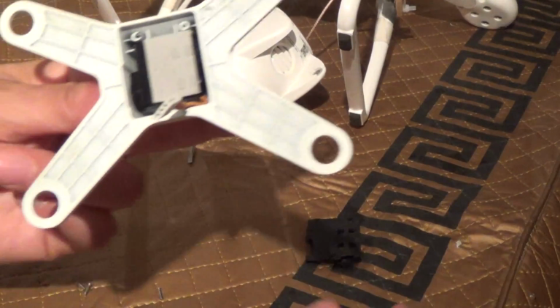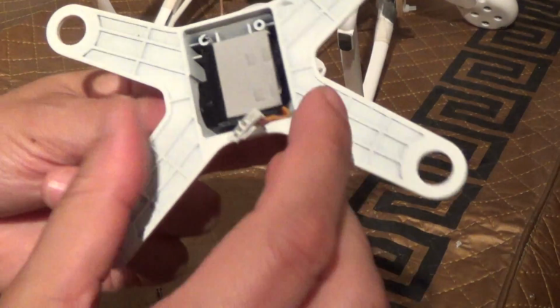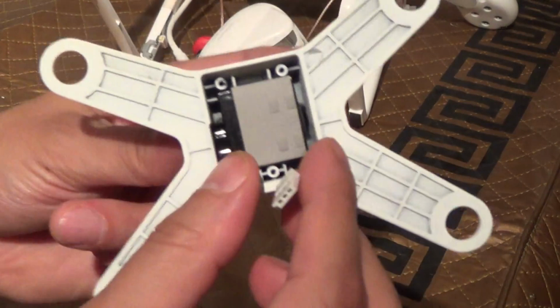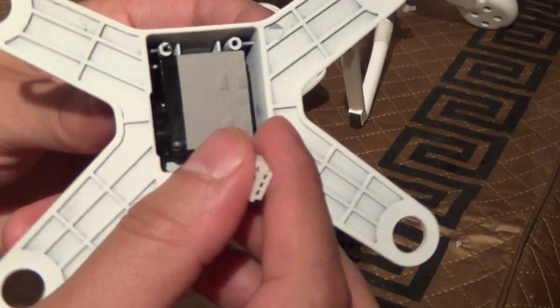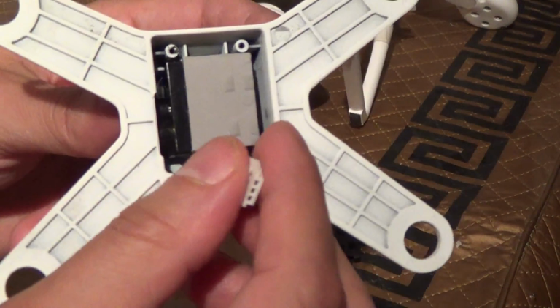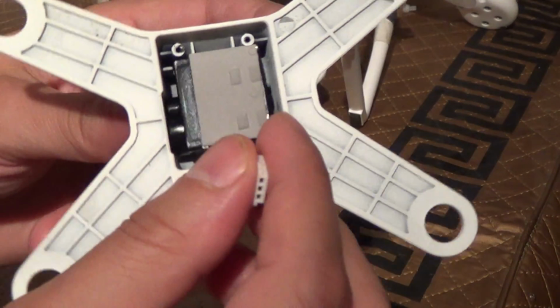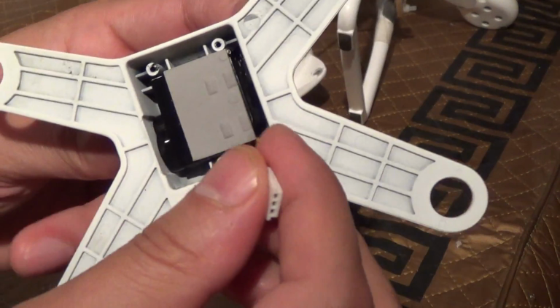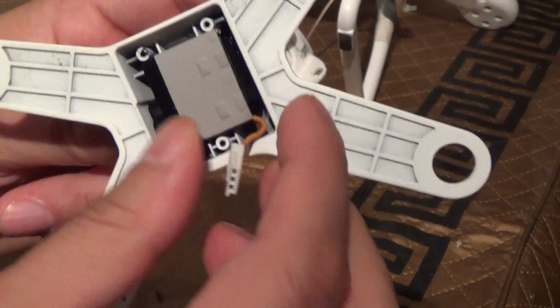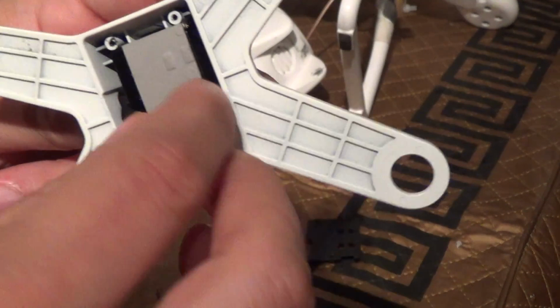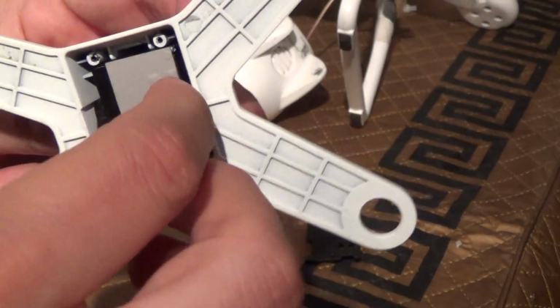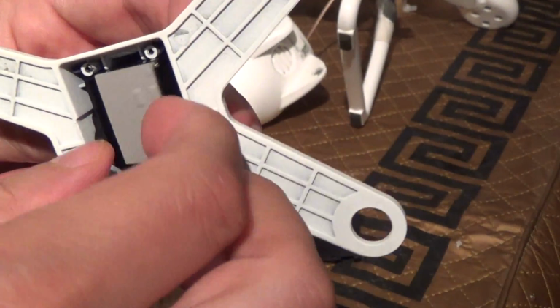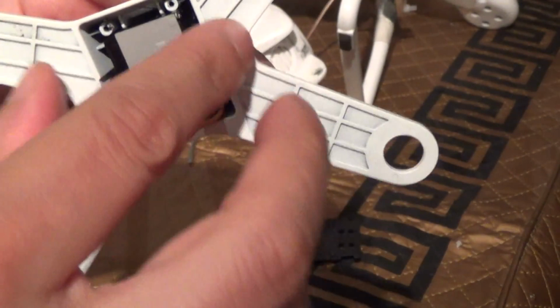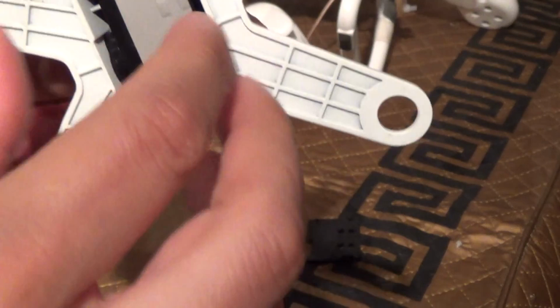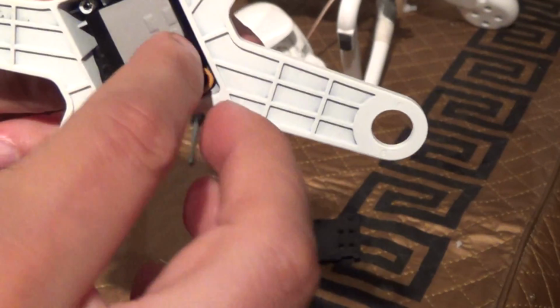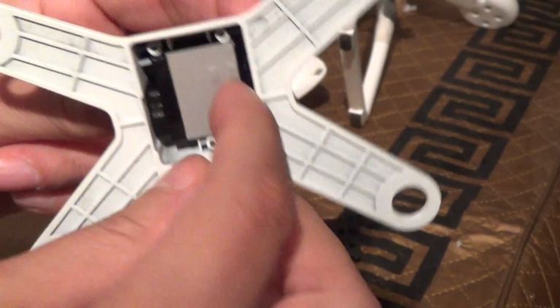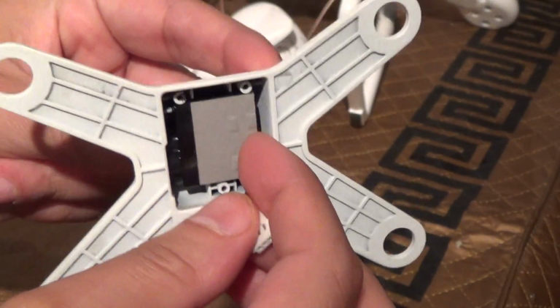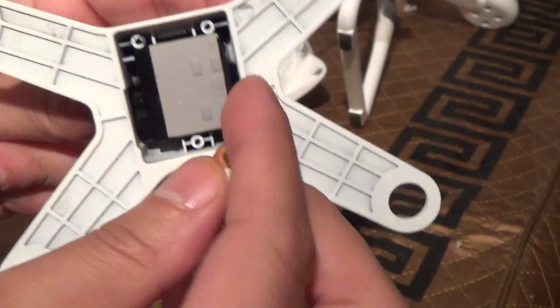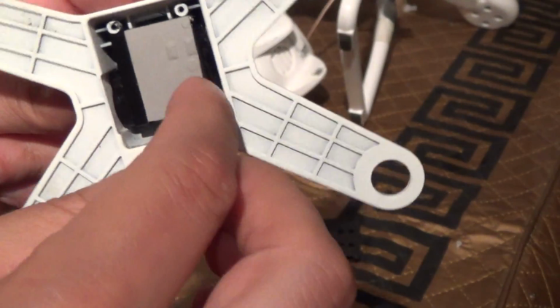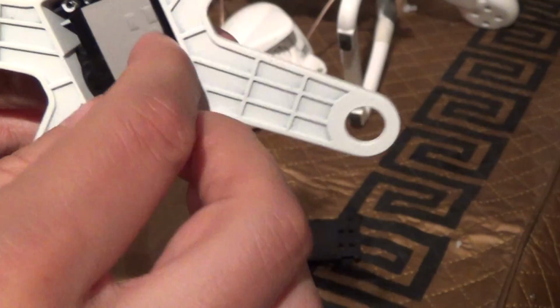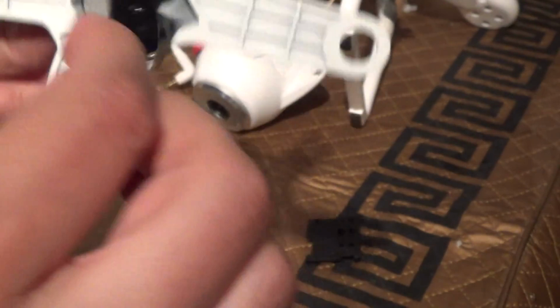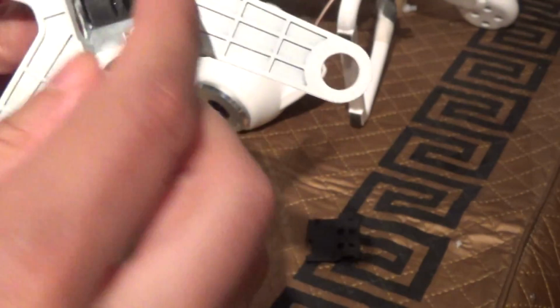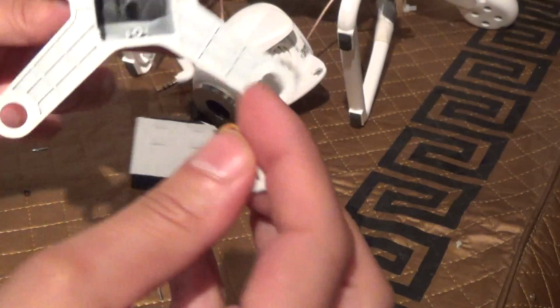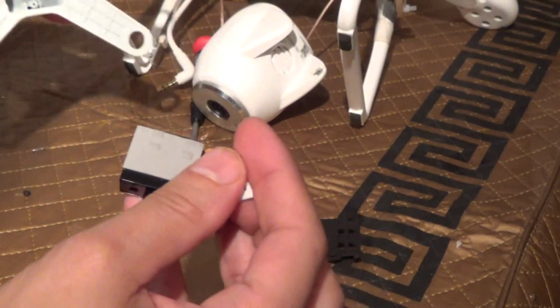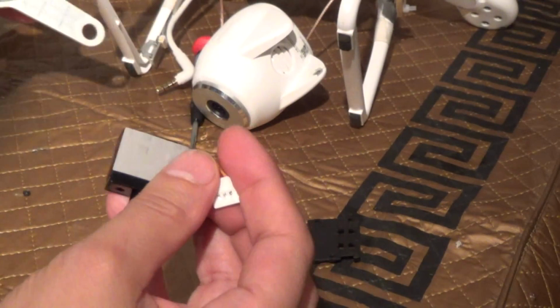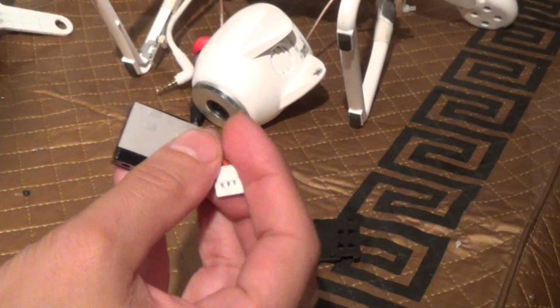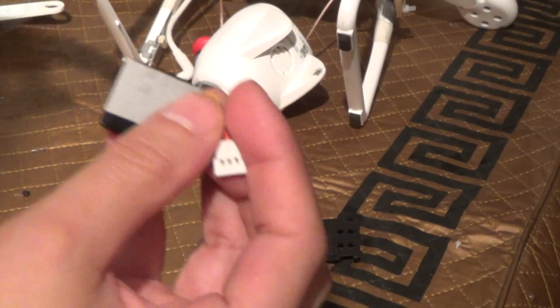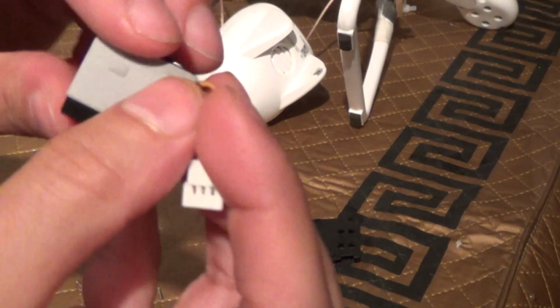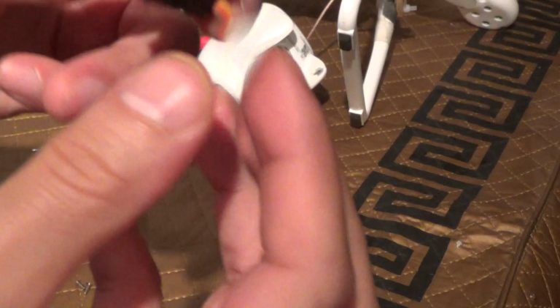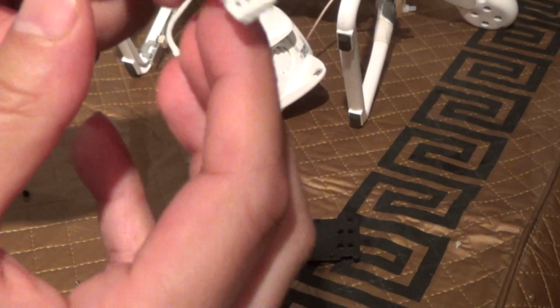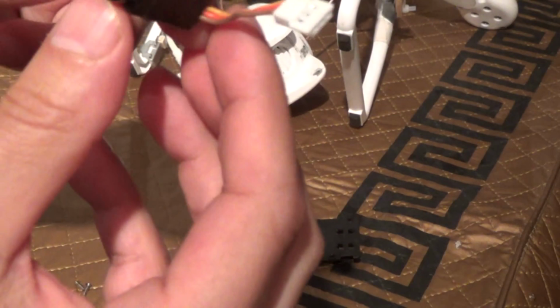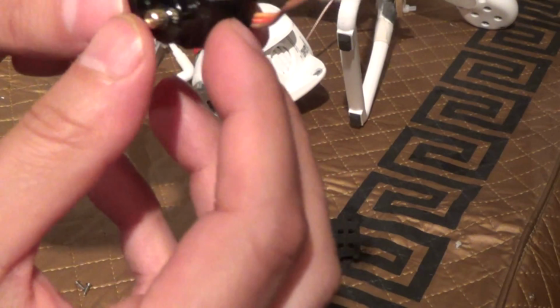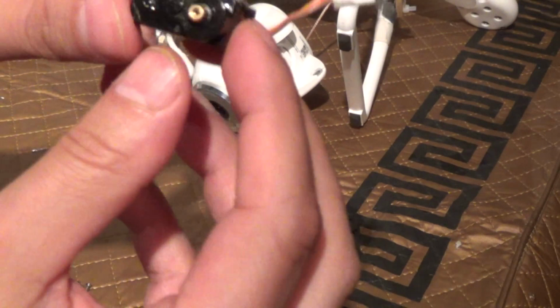Here you go — hit that off. This will pop off to the side. This has a little piece of foam taped onto it. For what purpose, I don't know — maybe to fit better. I don't think it has to do with vibration necessarily.